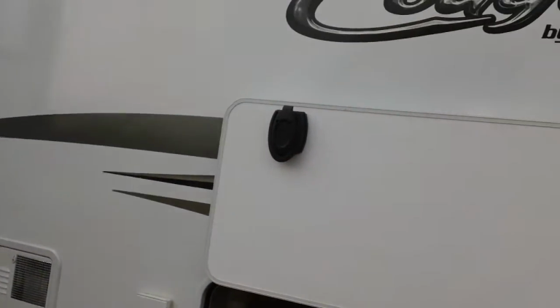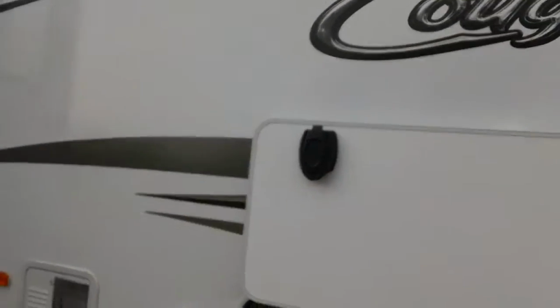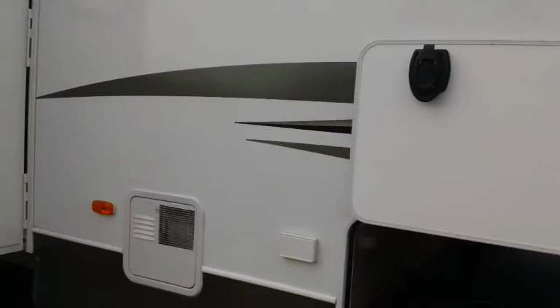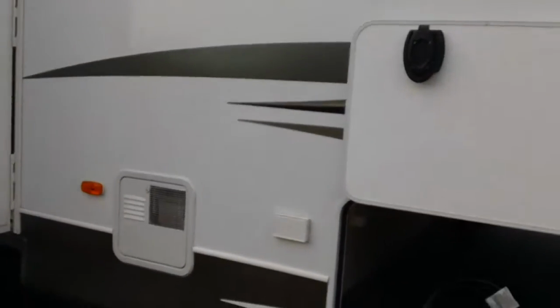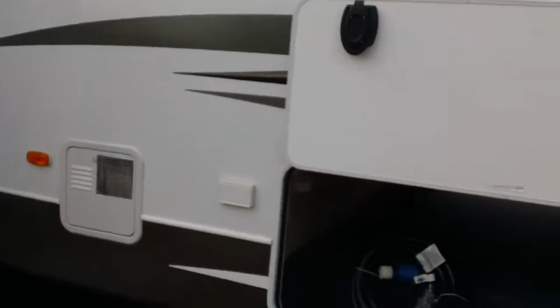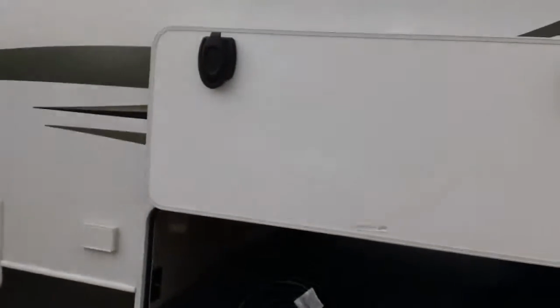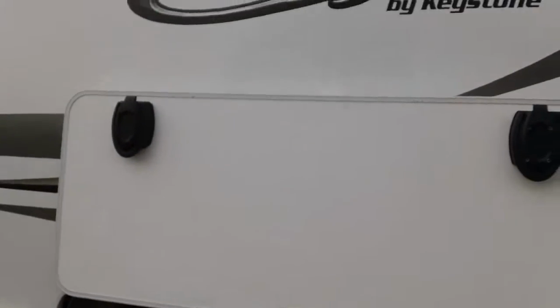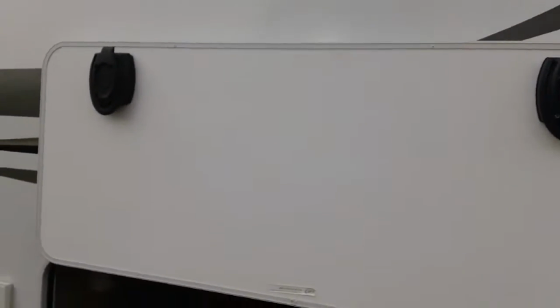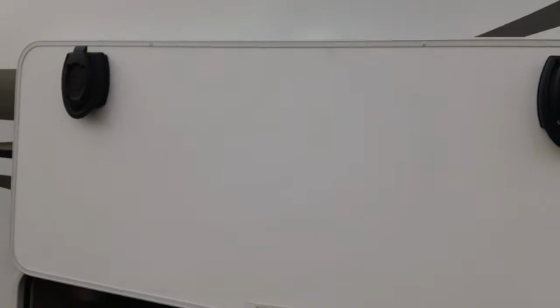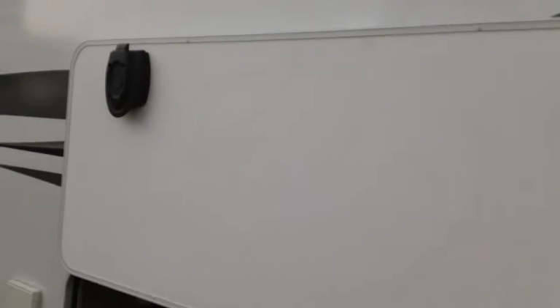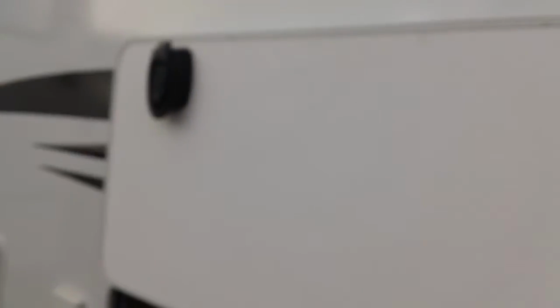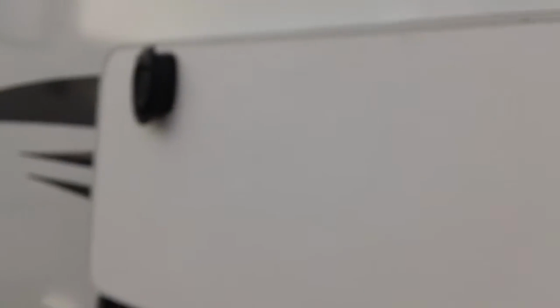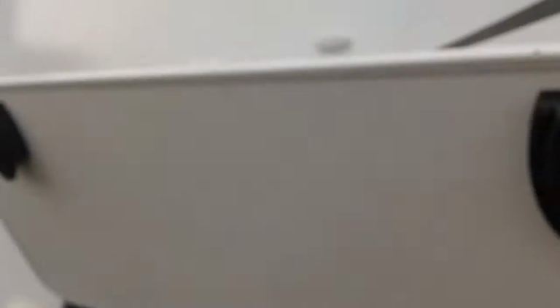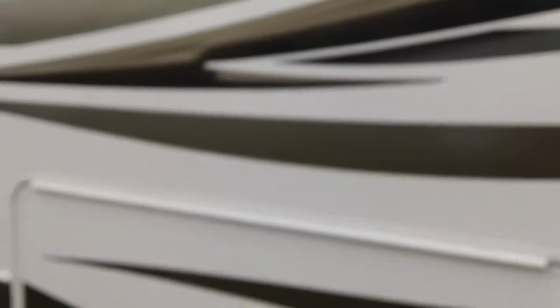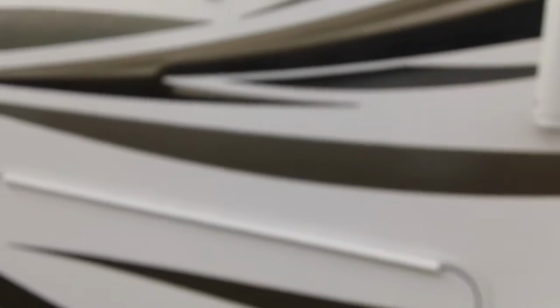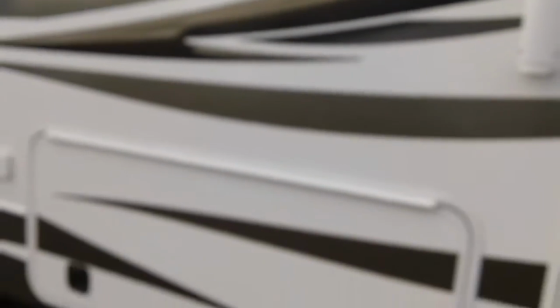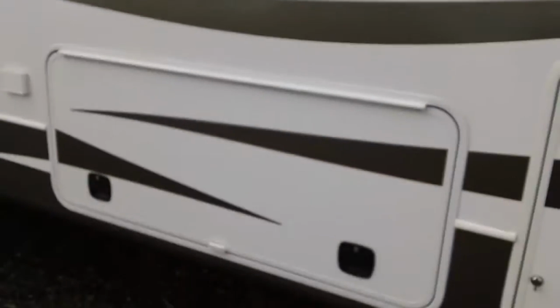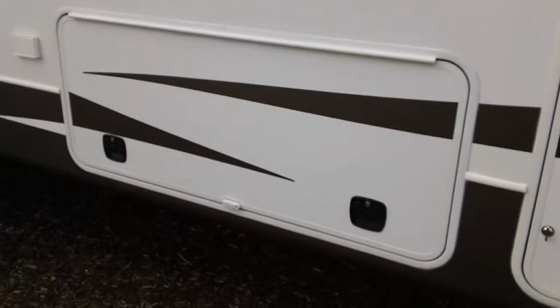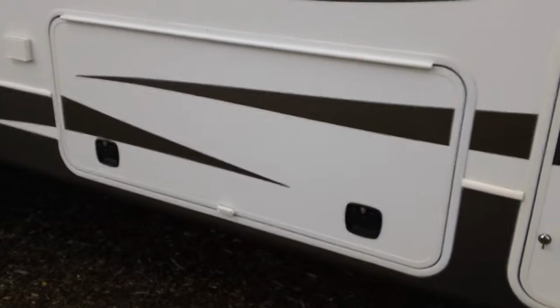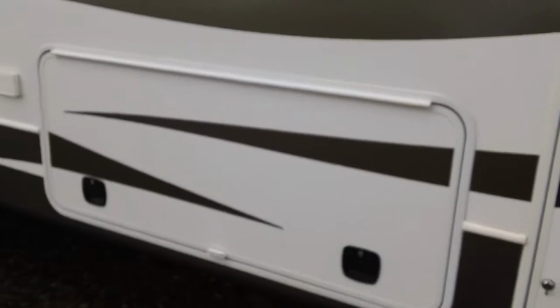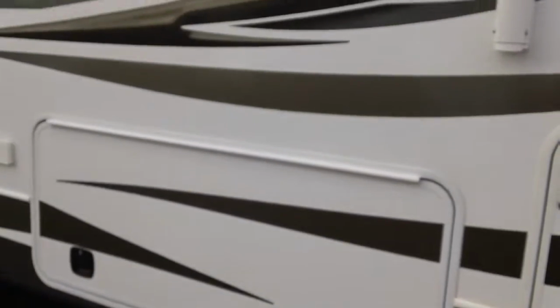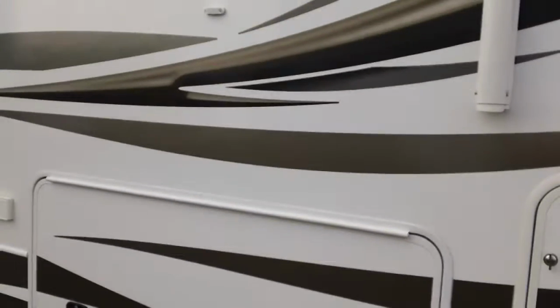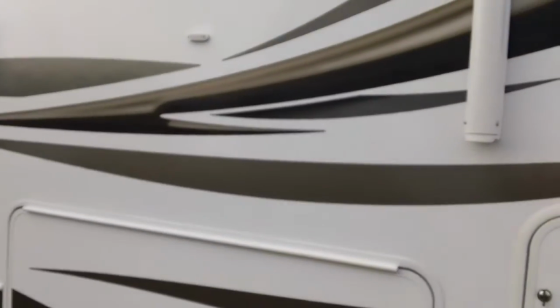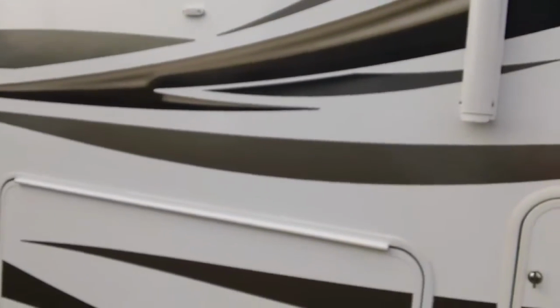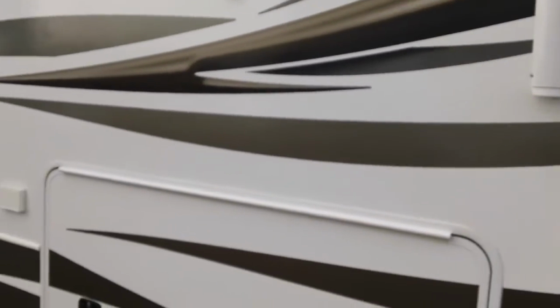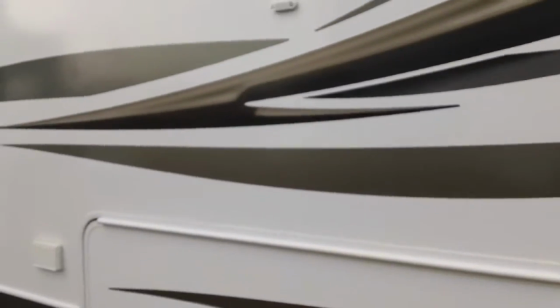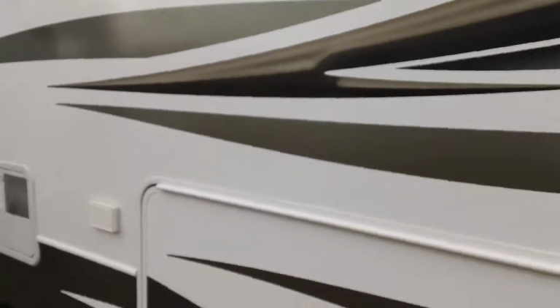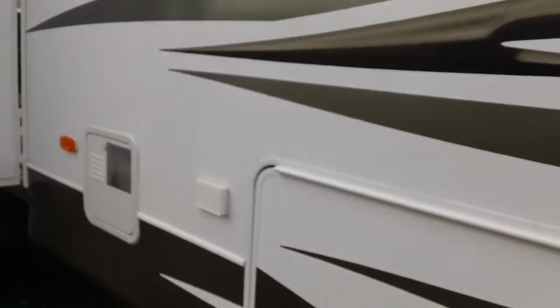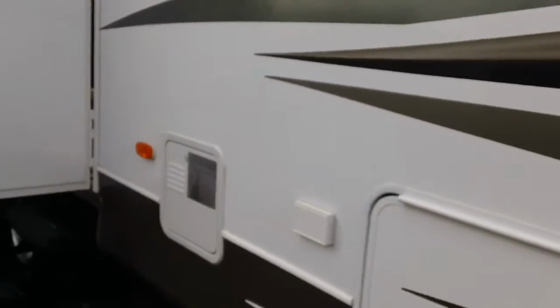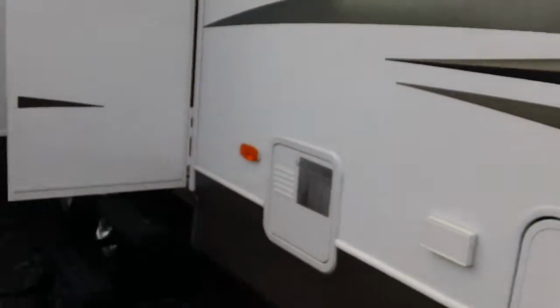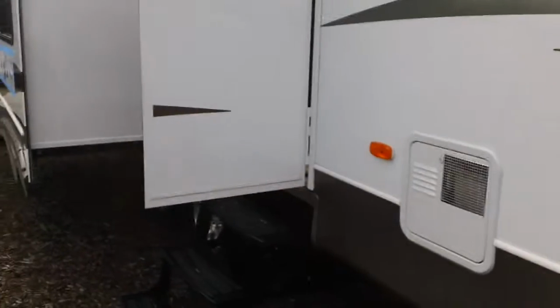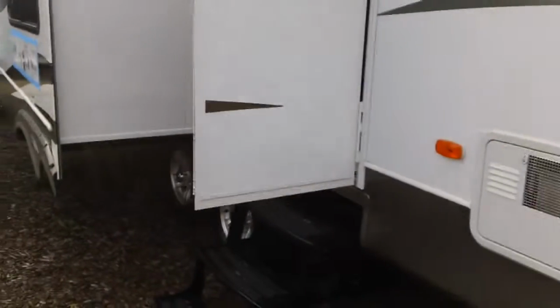It has the electric awning on it. One thing I do want to show you on the 2014s — it's kind of cool. They're using magnets now to hold the doors open. We have the slam latches with a little white magnet right there. You just lift it up and it attaches itself.